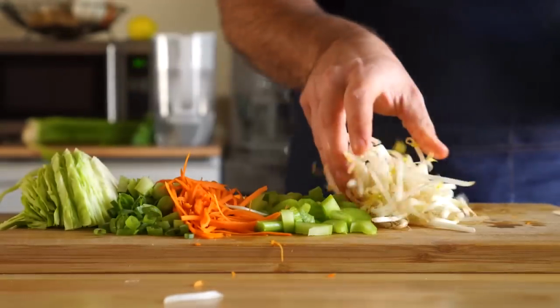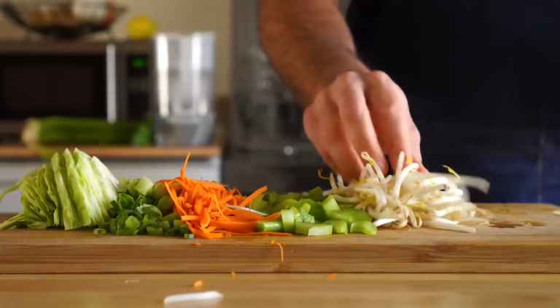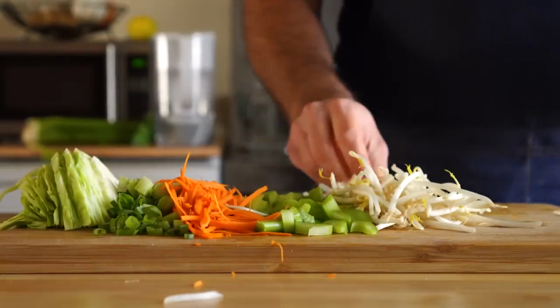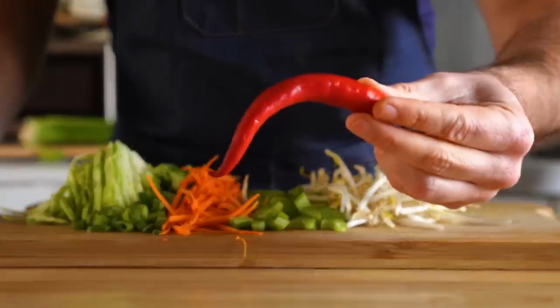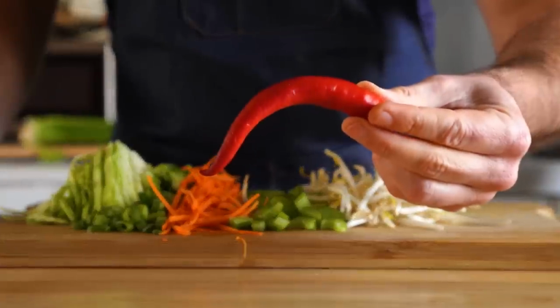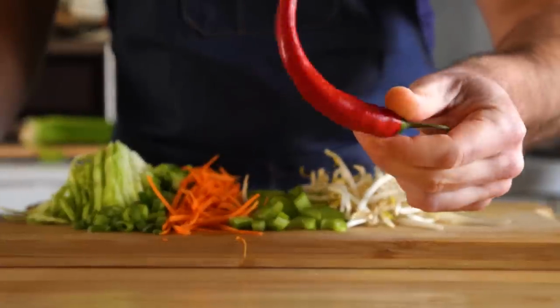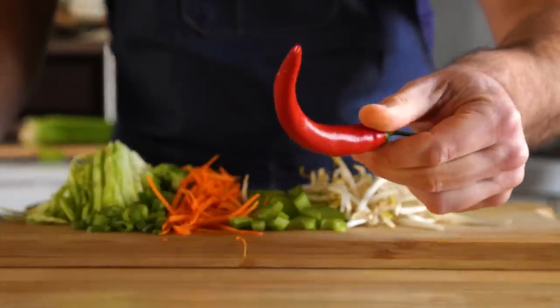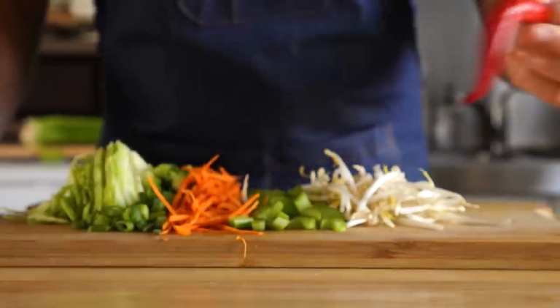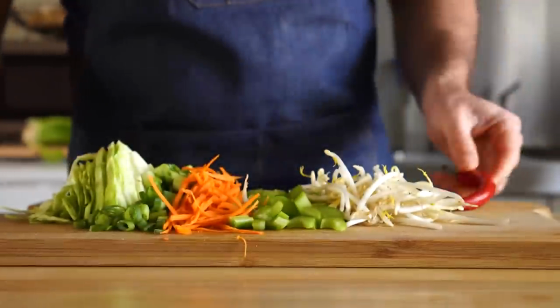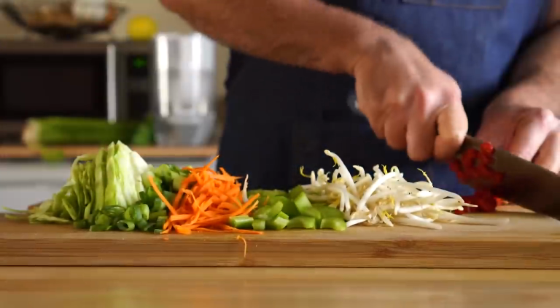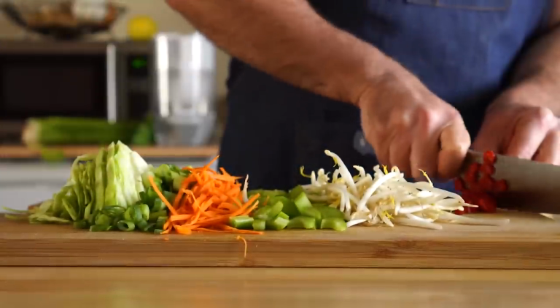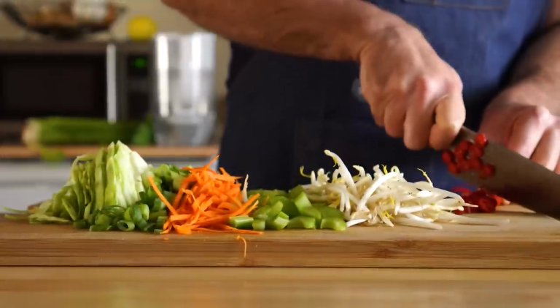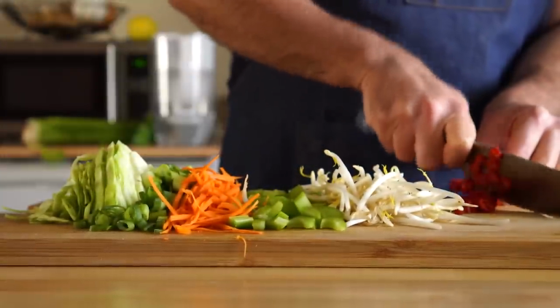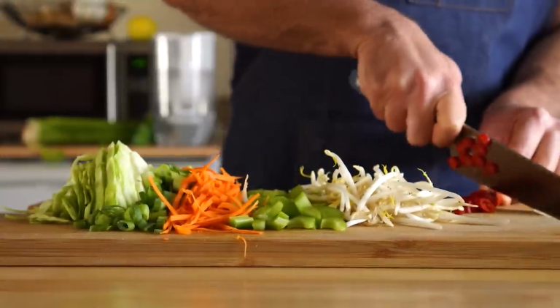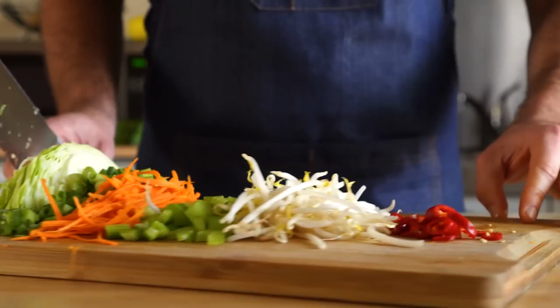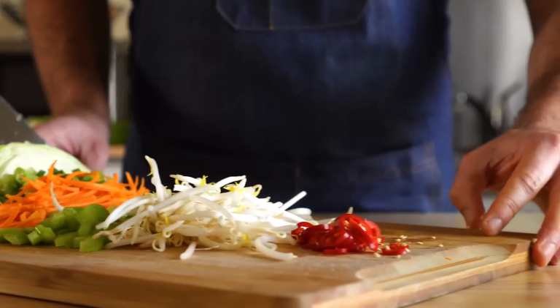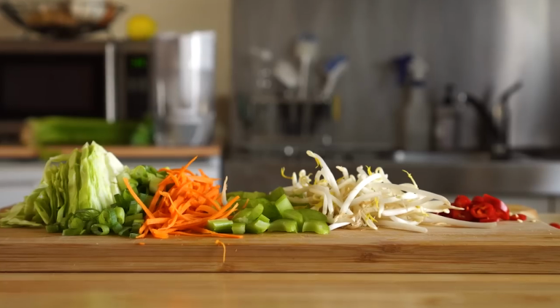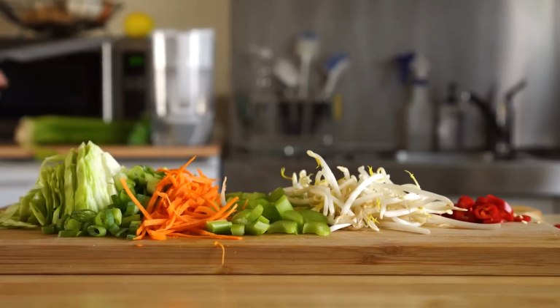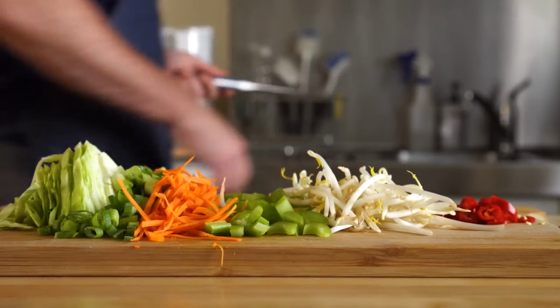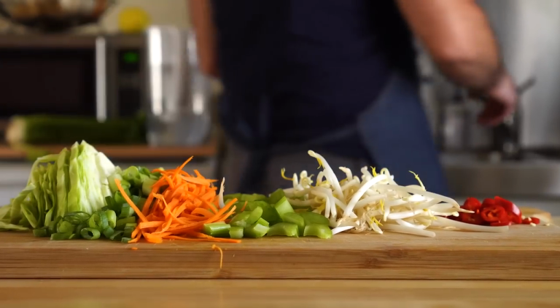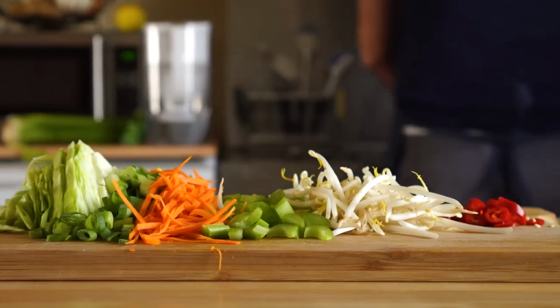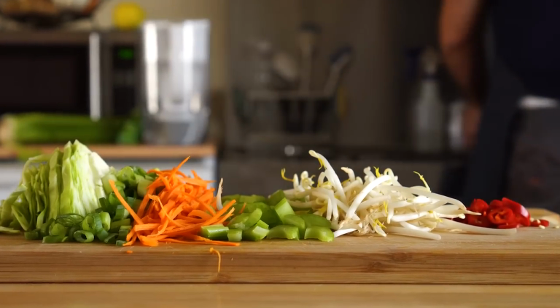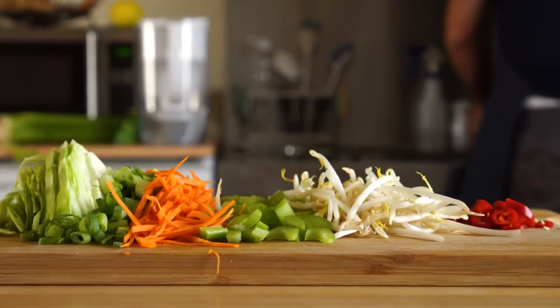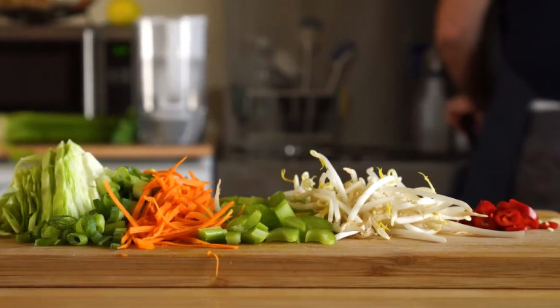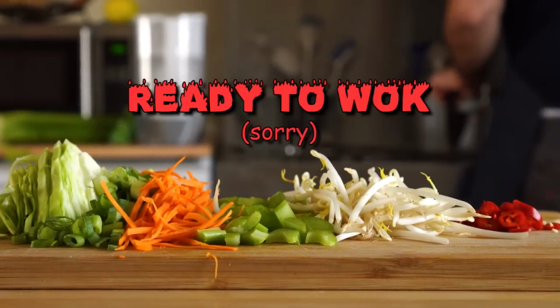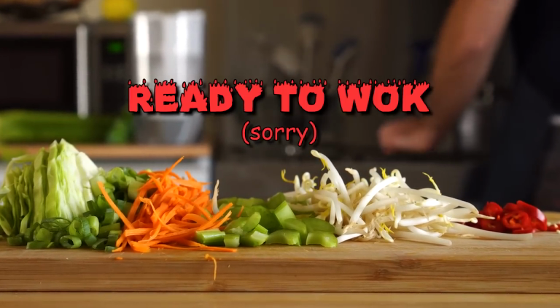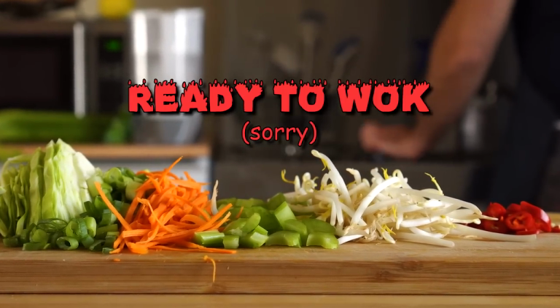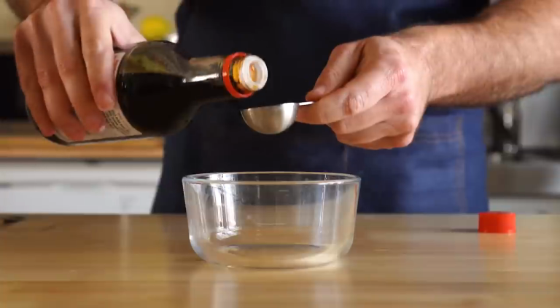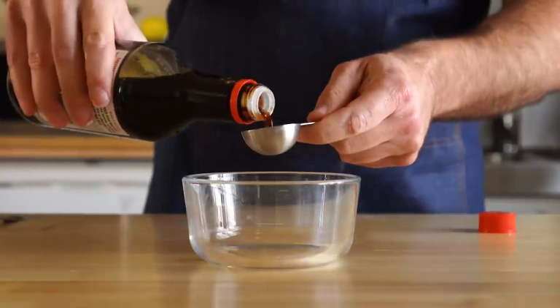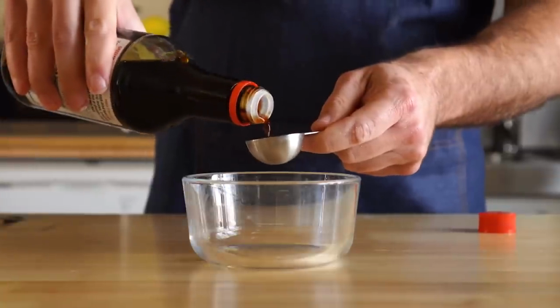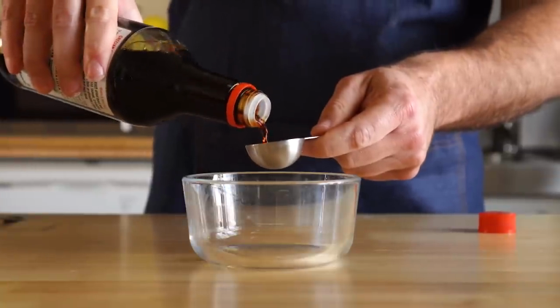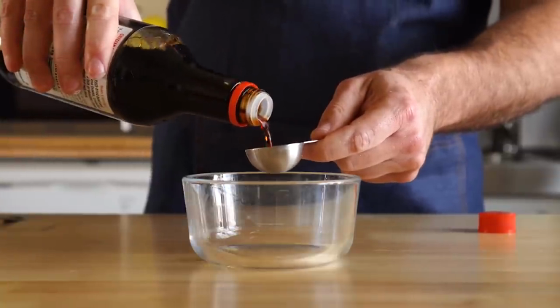And obviously, you can use whatever veggies you like. In fact, I'm going to add this red chili for some heat, since I've never had spicy chow mein and I wanted to try it out. There's all our veggies, nice and chopped up and ready to wok. Now let's put together a quick chow mein sauce.